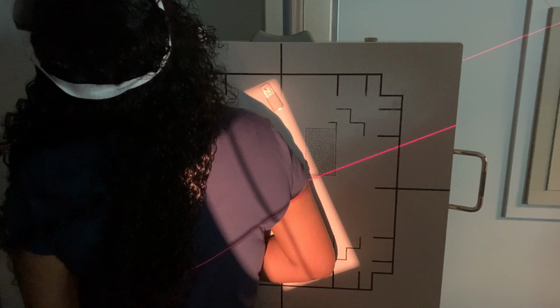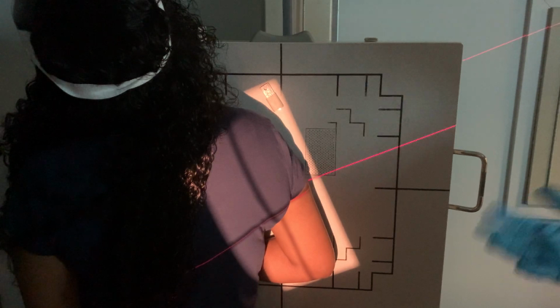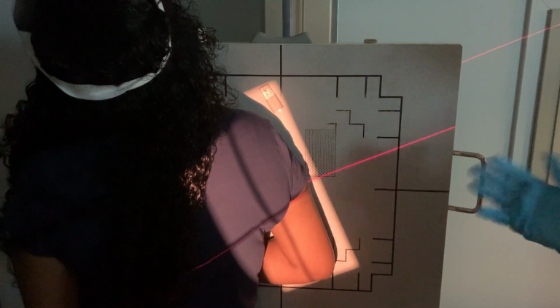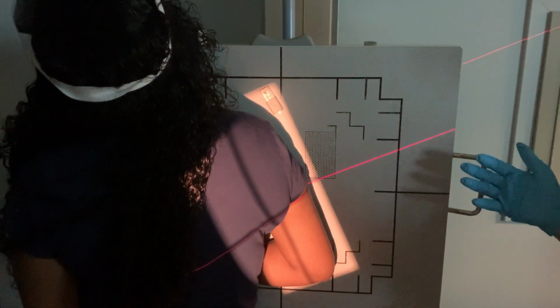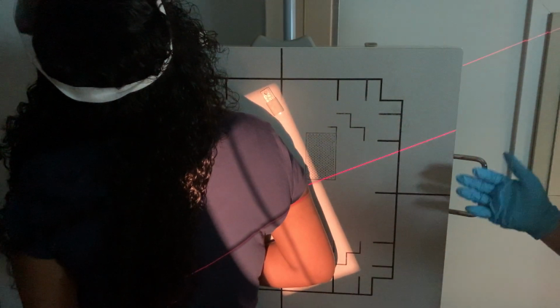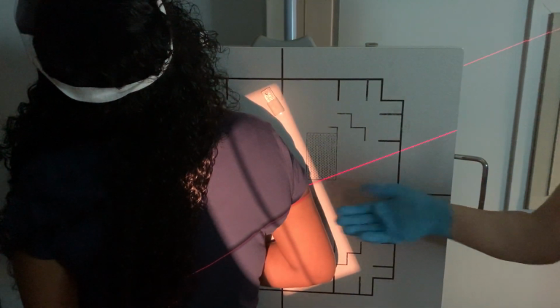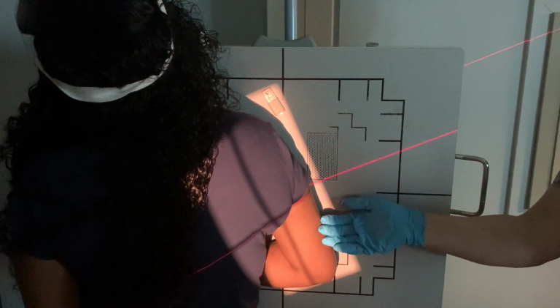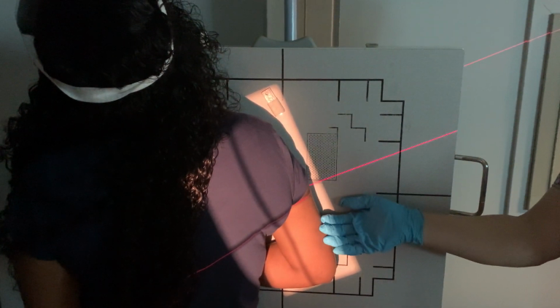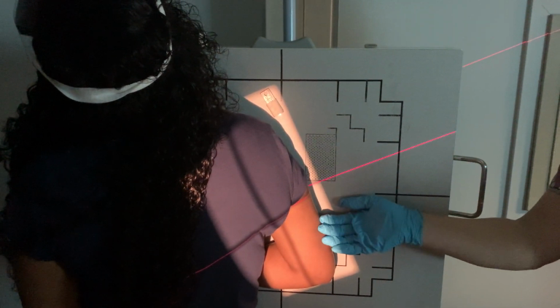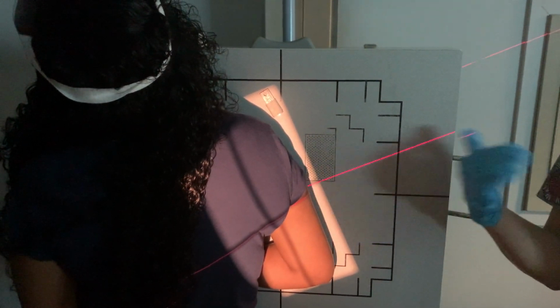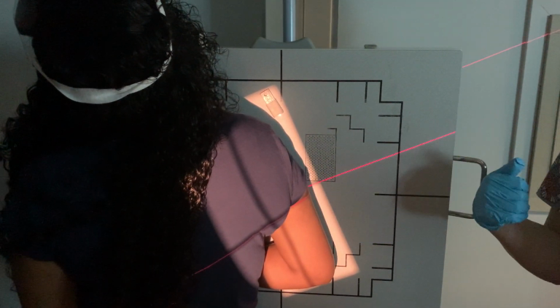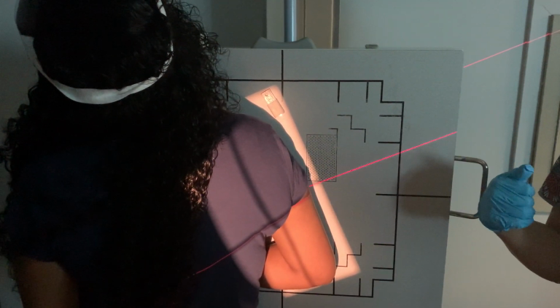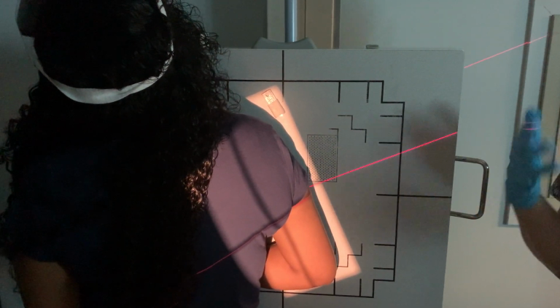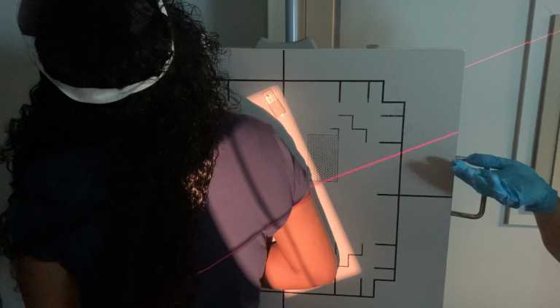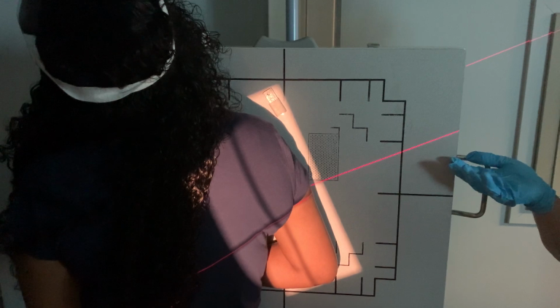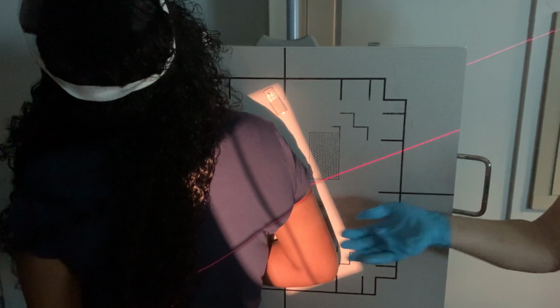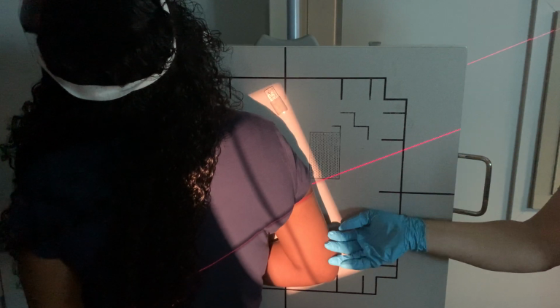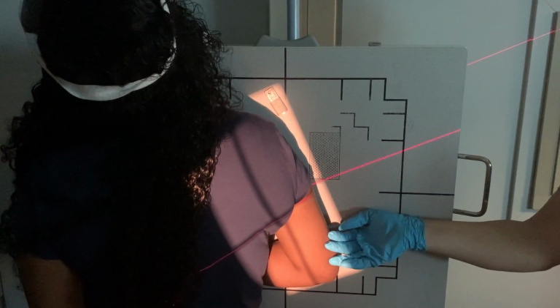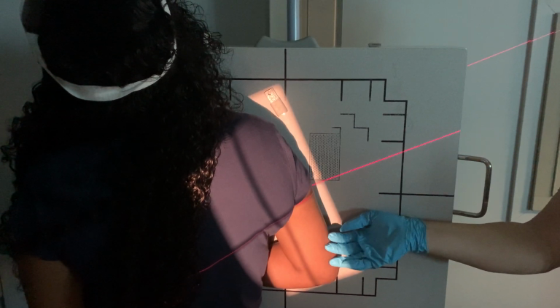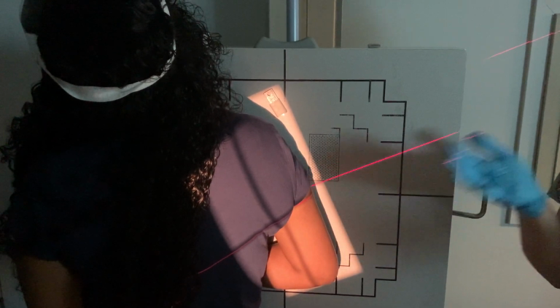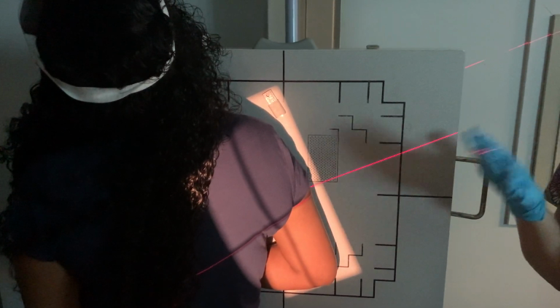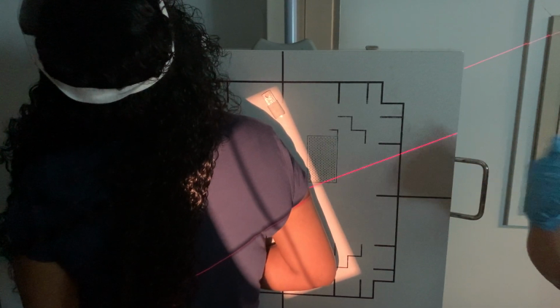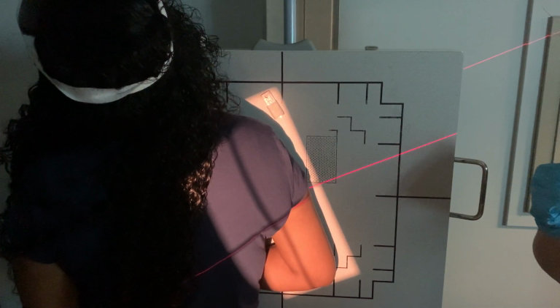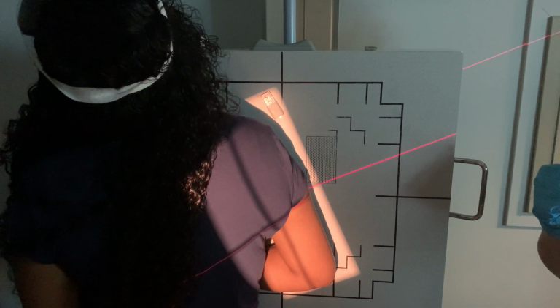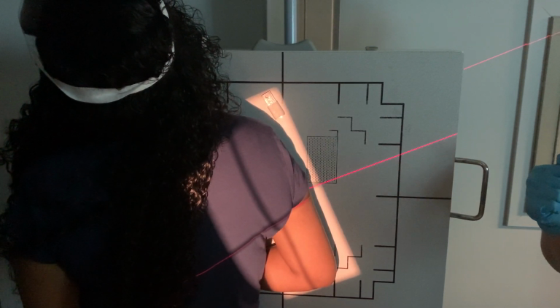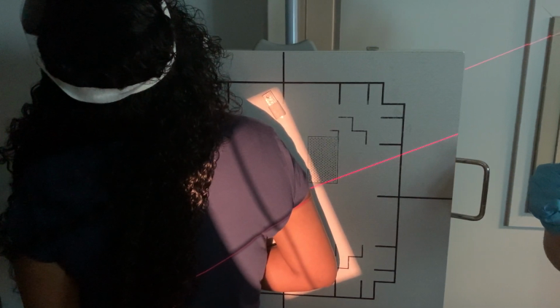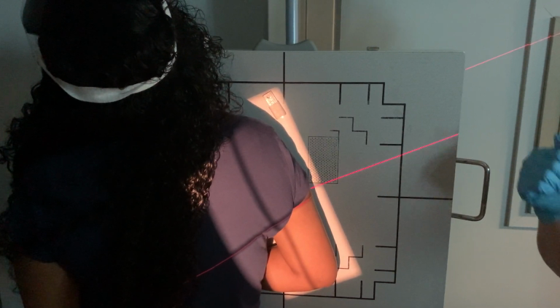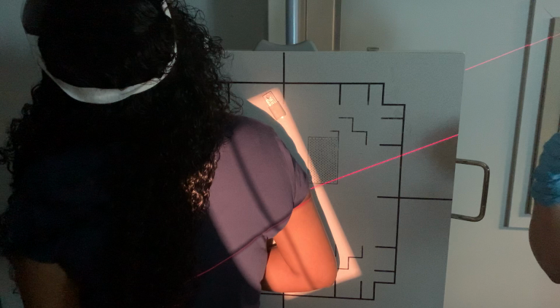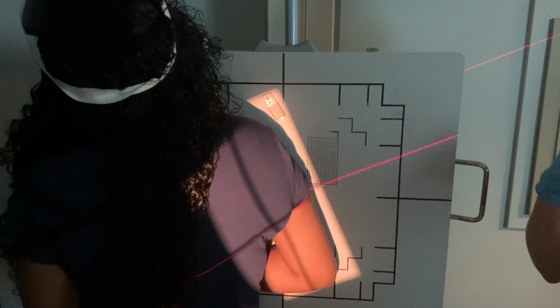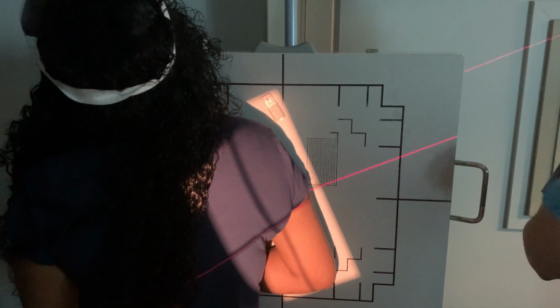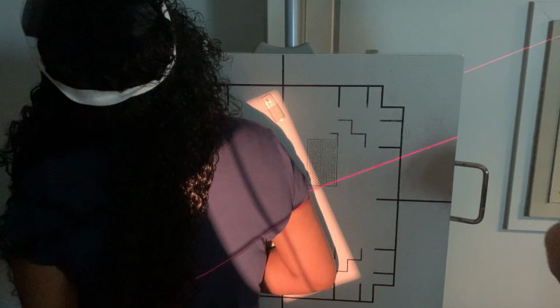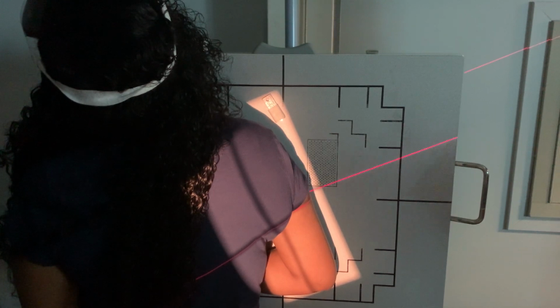You can do lateral upright — you can do them PA or AP. A lot of techs prefer to do them this way; they like them better. It's up to you. Whatever your patient can do and whatever gets your part closest to the IR.